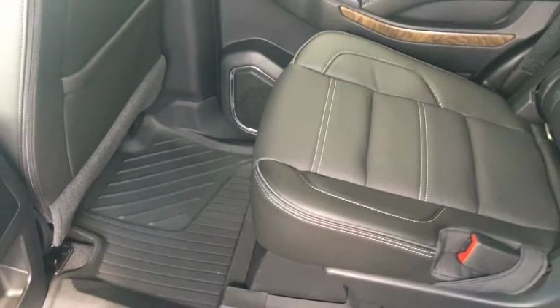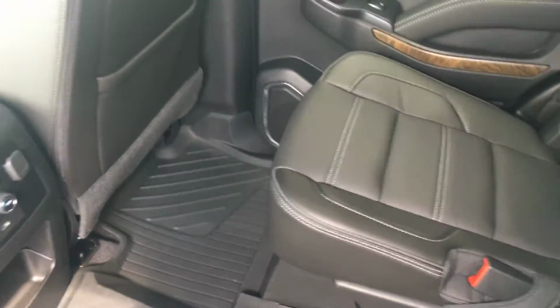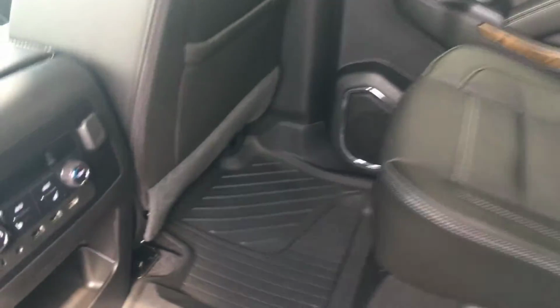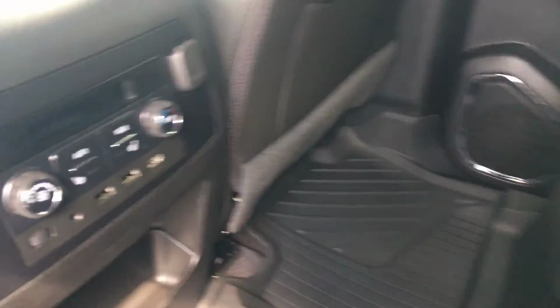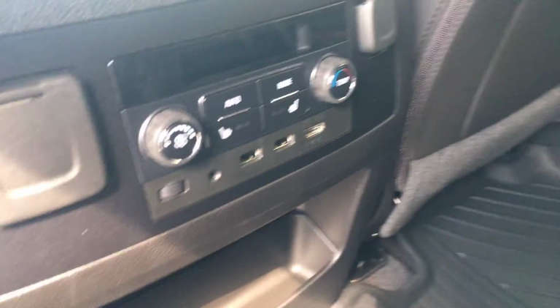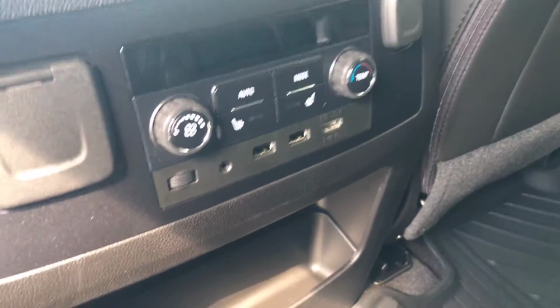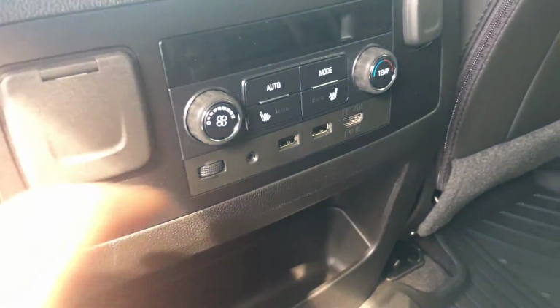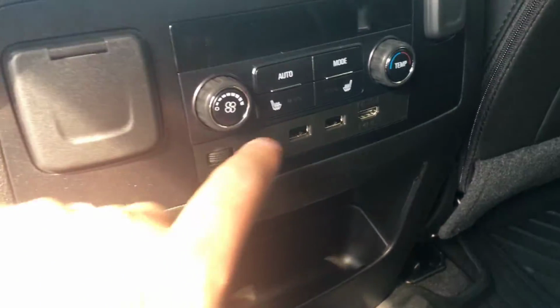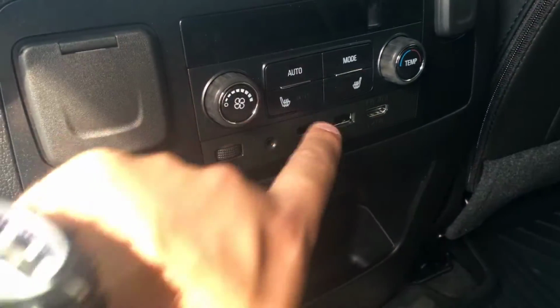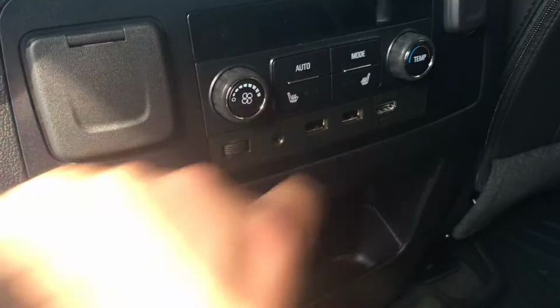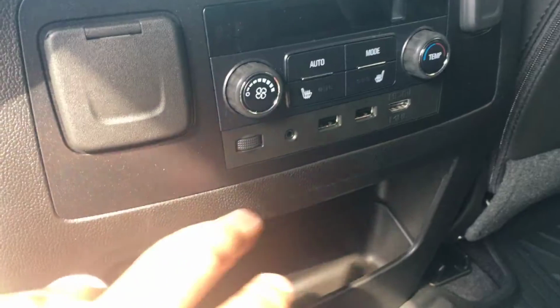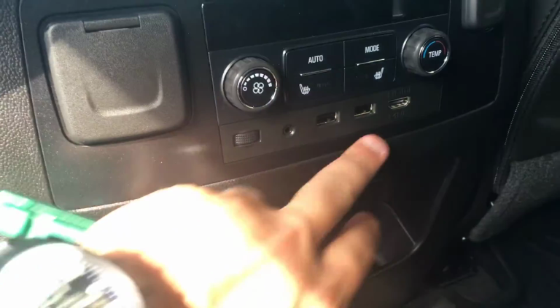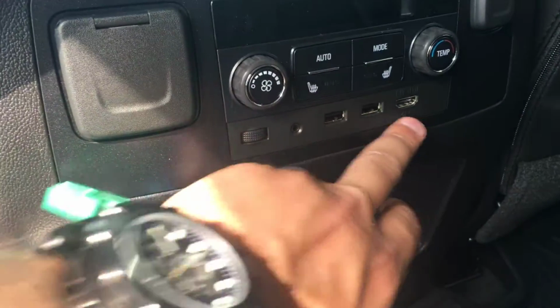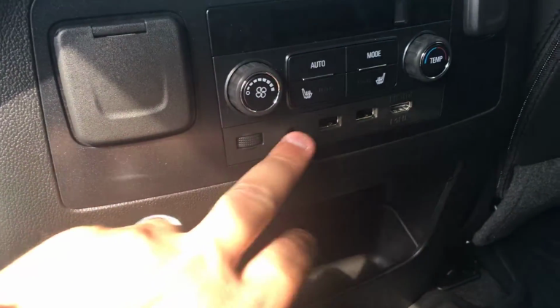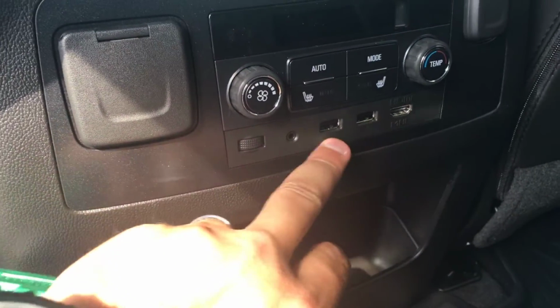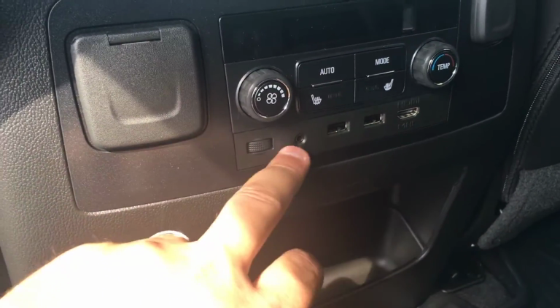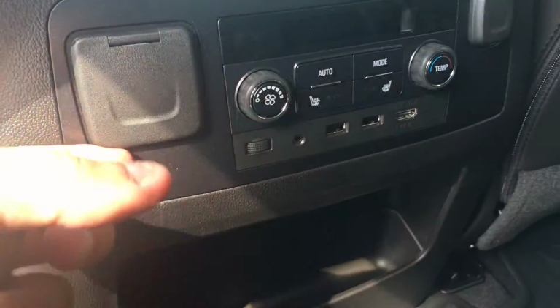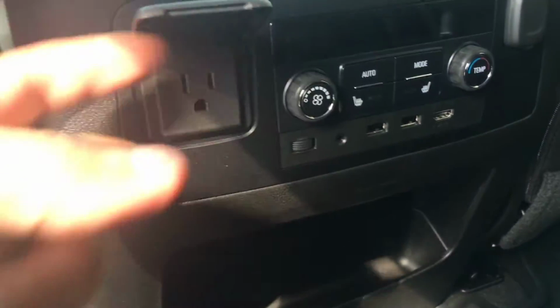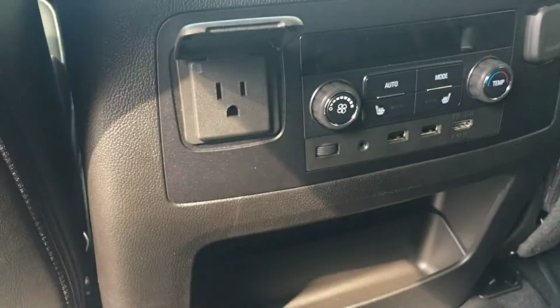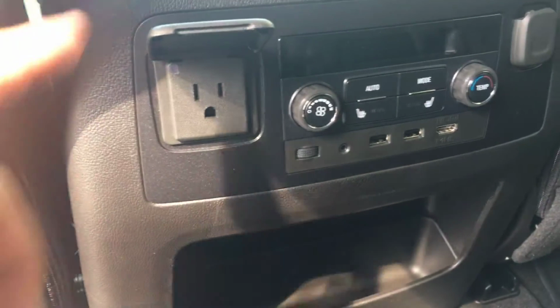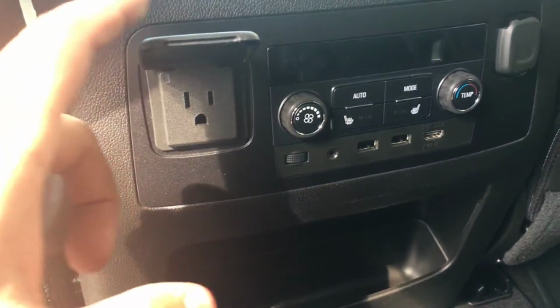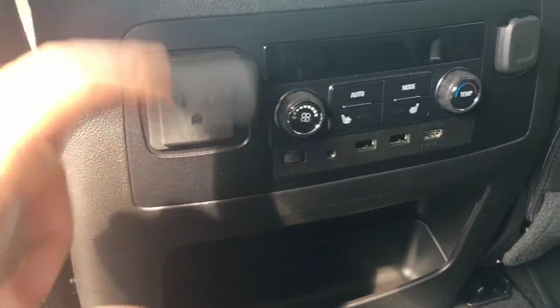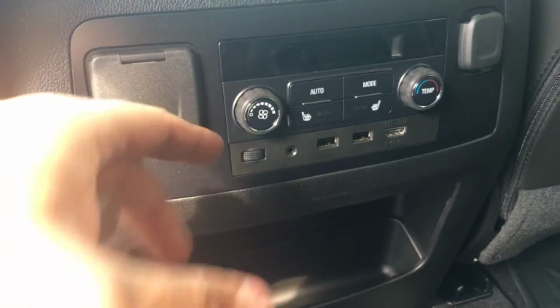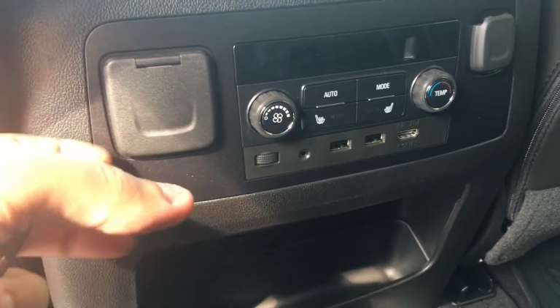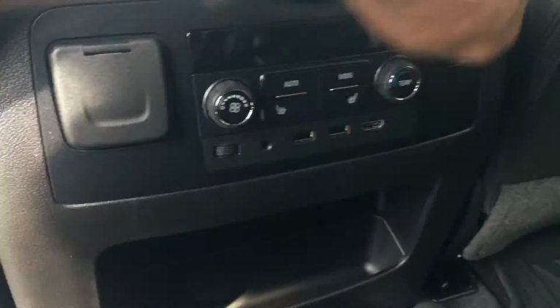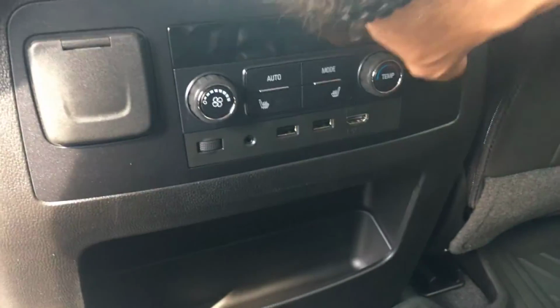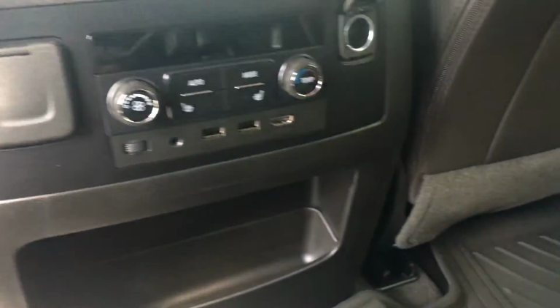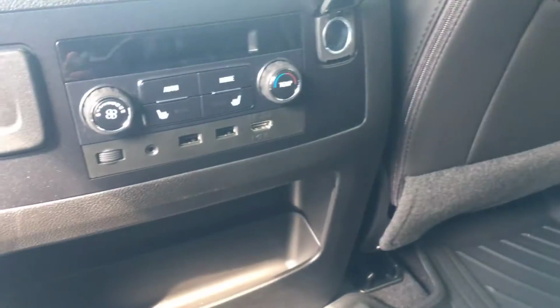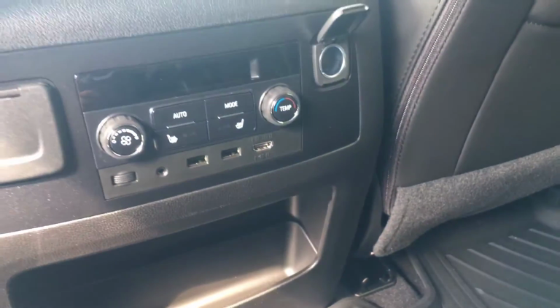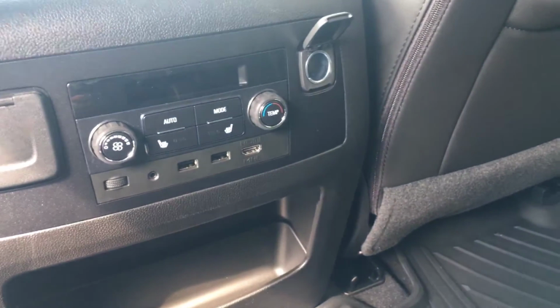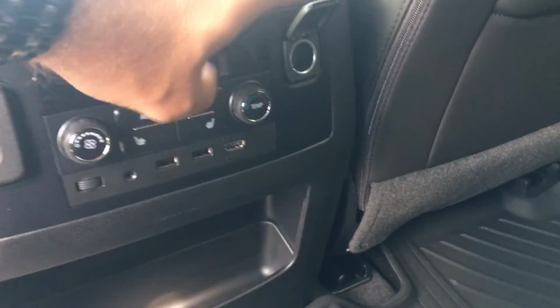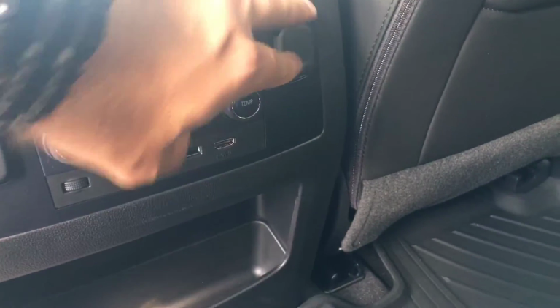It also does come with rear climate control and heated seats, as well as USB plug-ins, an auxiliary plug-in, a 110 volt outlet, and a 12-volt outlet for charging.